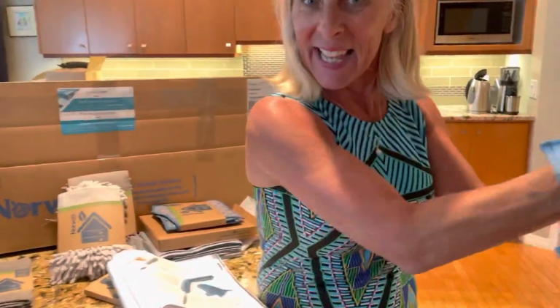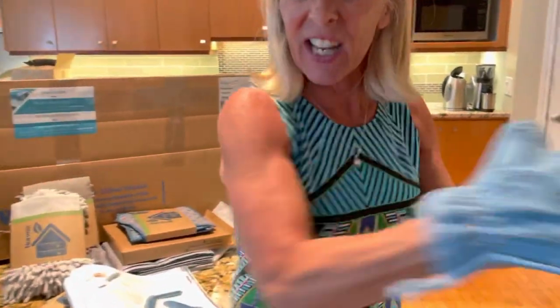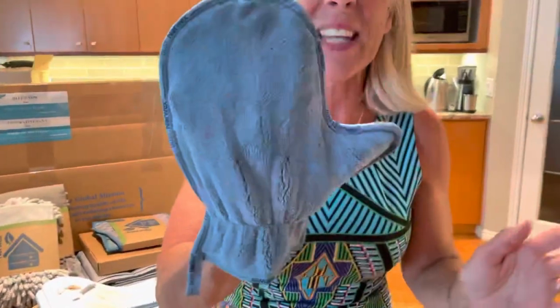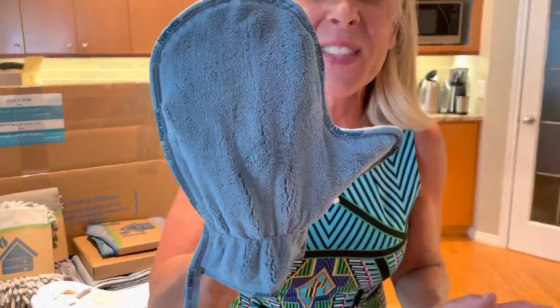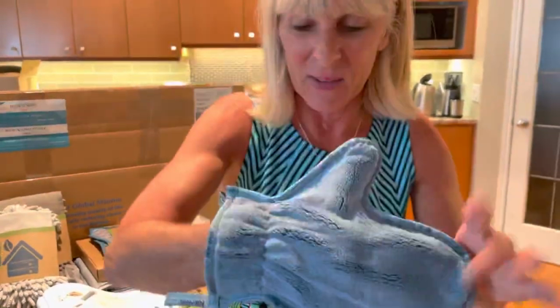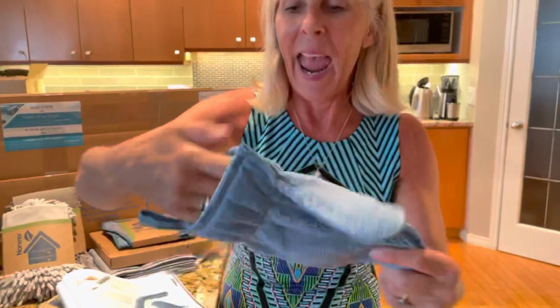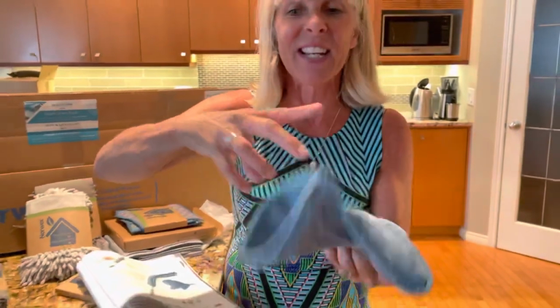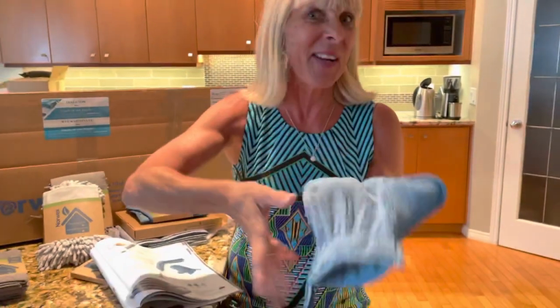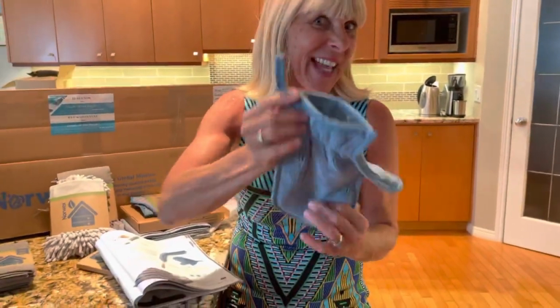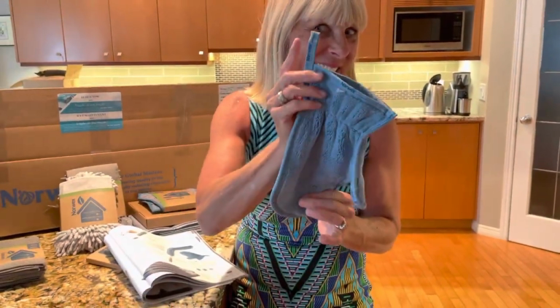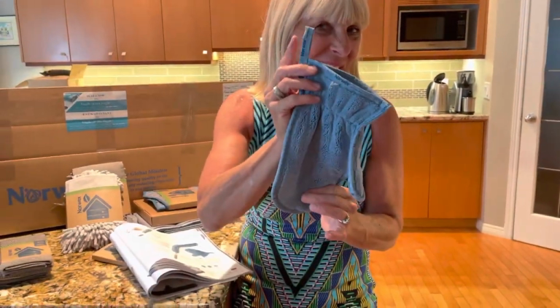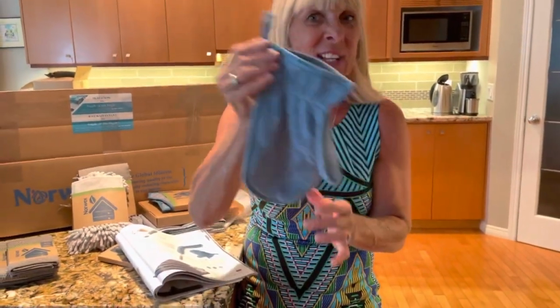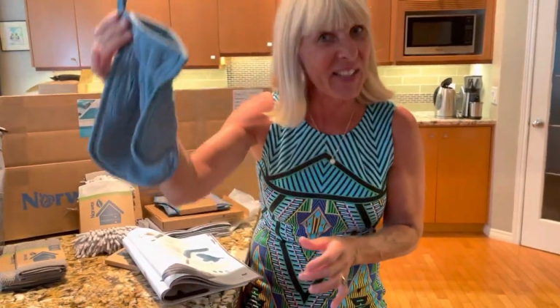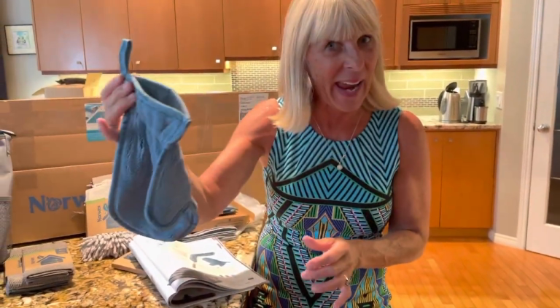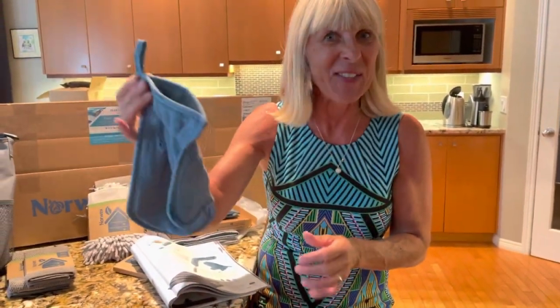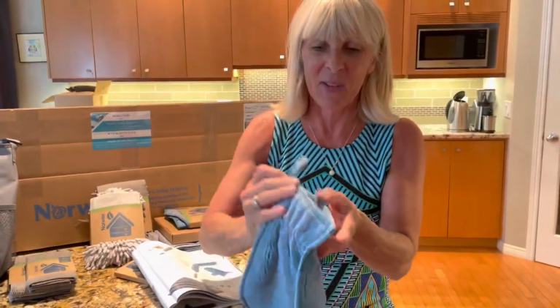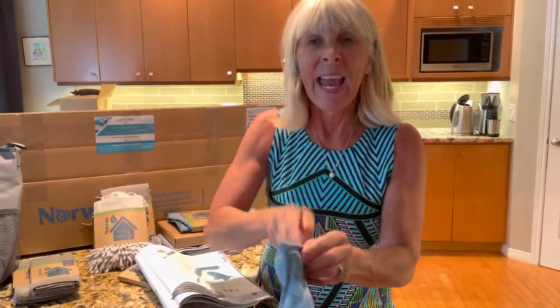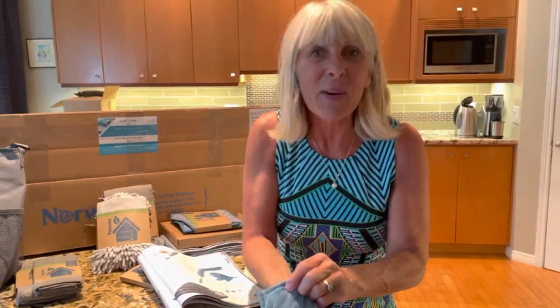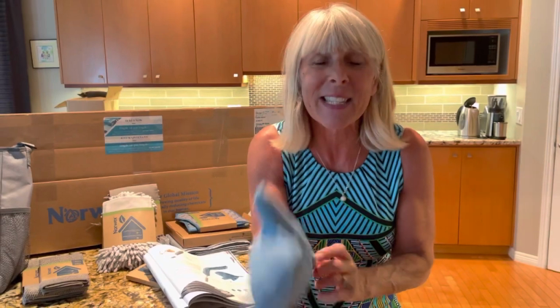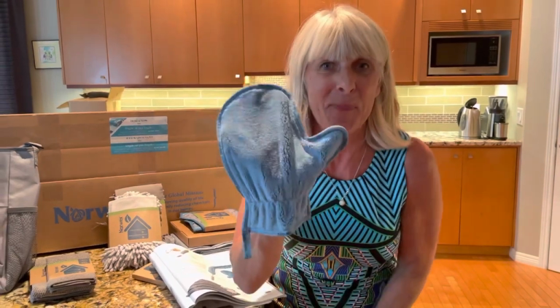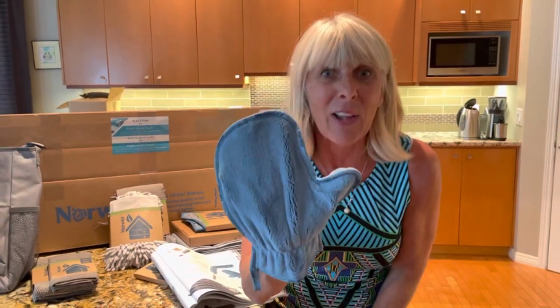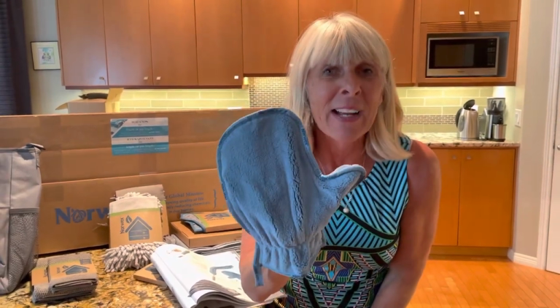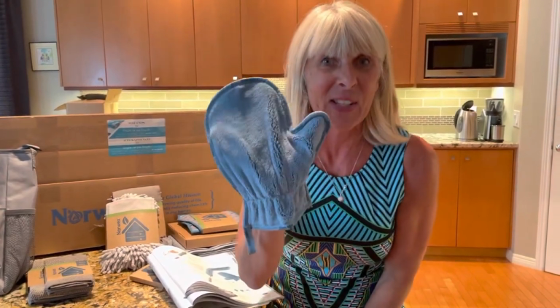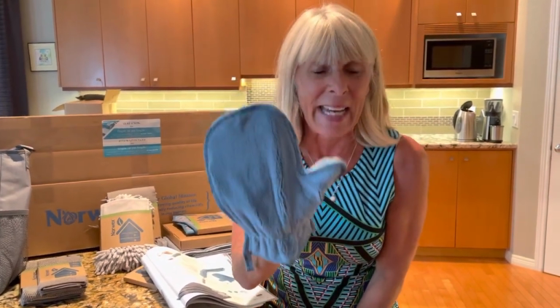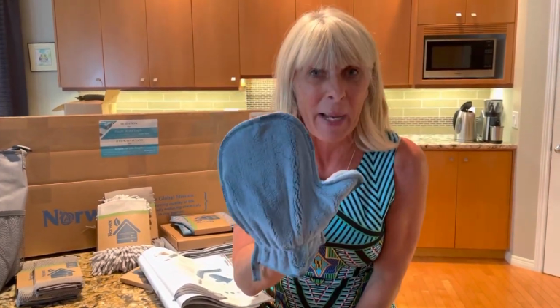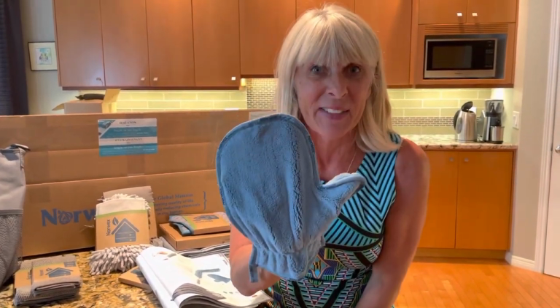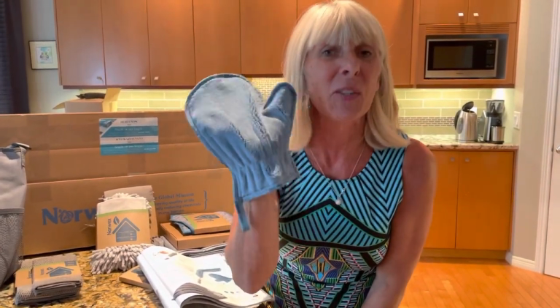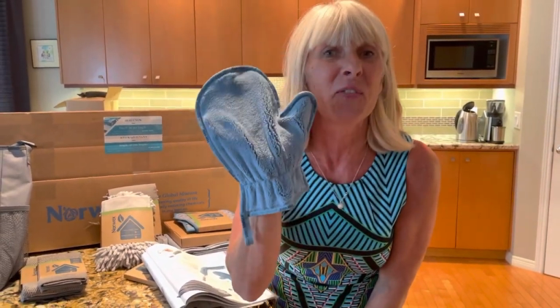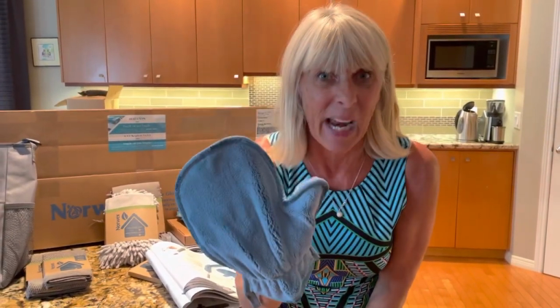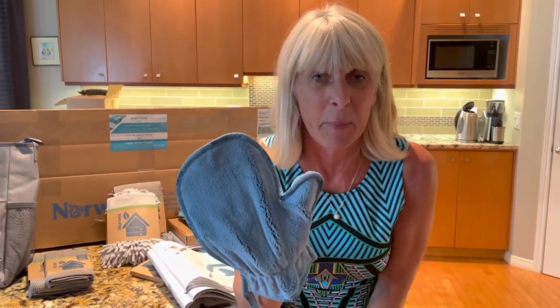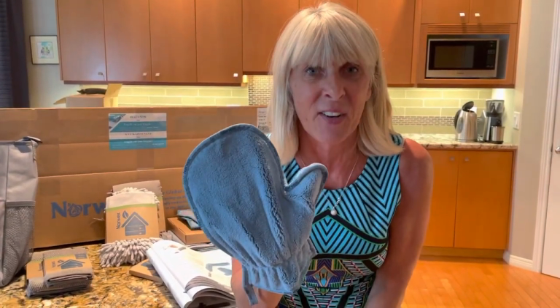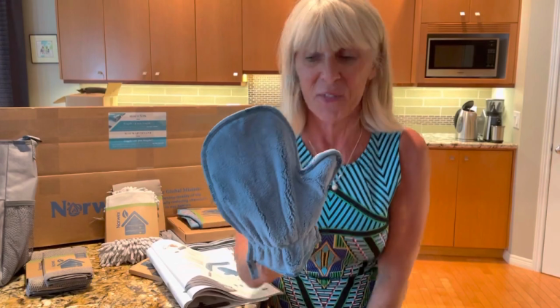Then you shake it out and use and reuse. Every dusting mitt has this little hook so that you hang, use, and reuse. It's great because it's got Baclock, so it's going to inhibit the bacteria. It's going to remove 99% of bacteria on the surface.